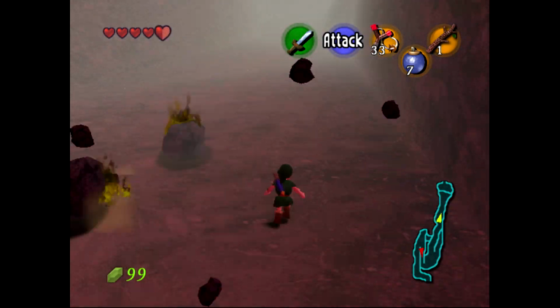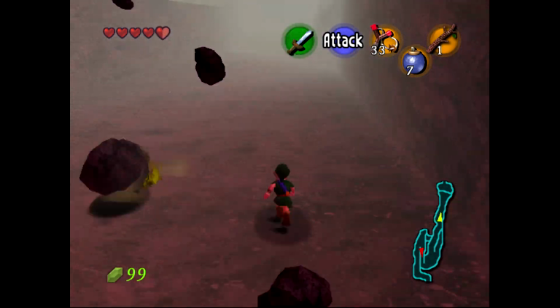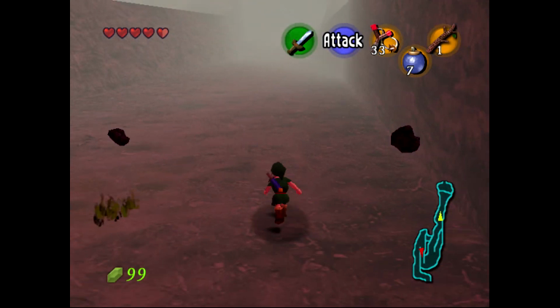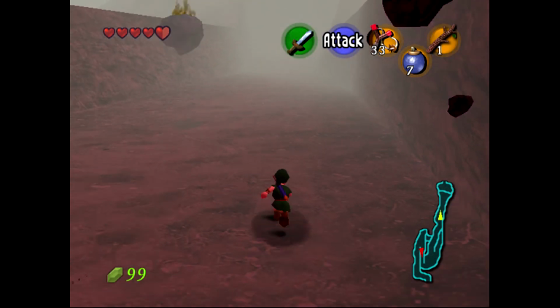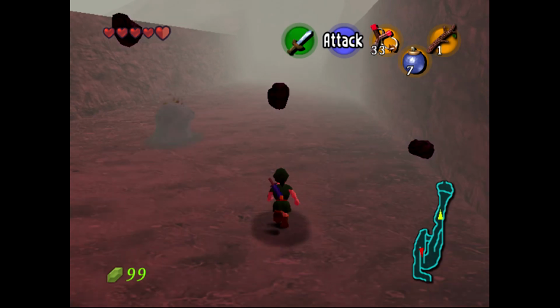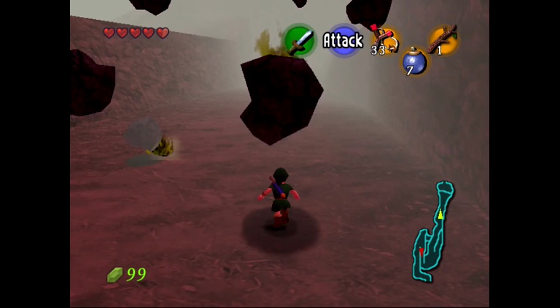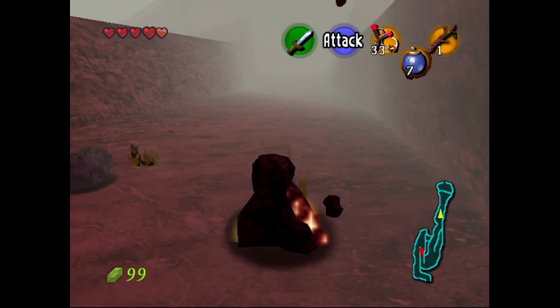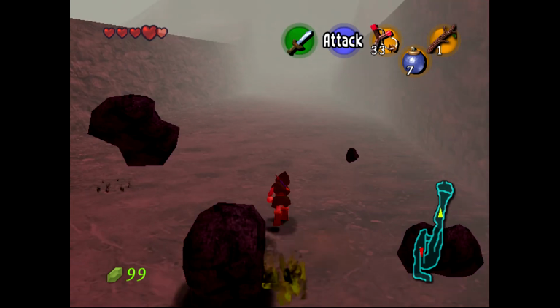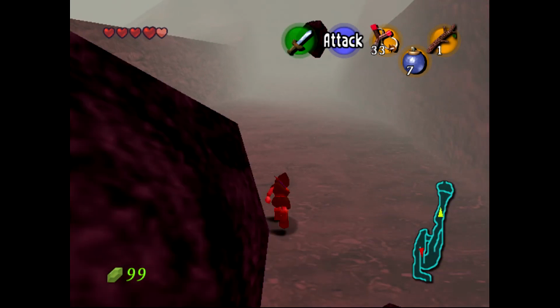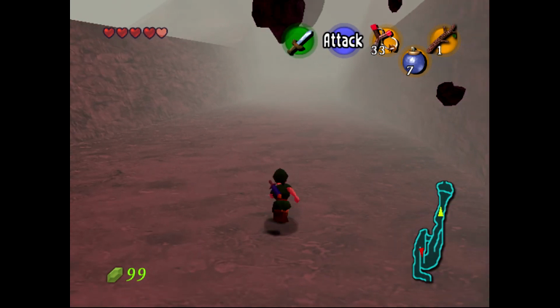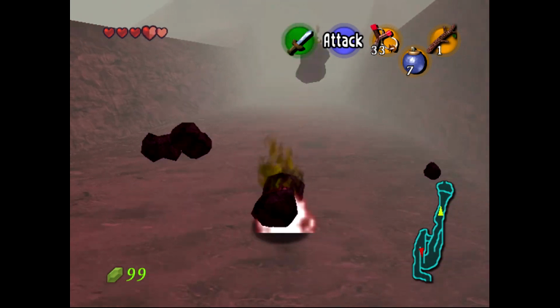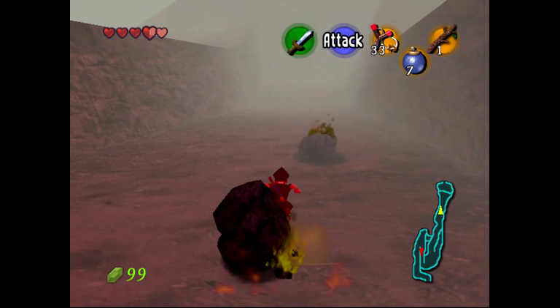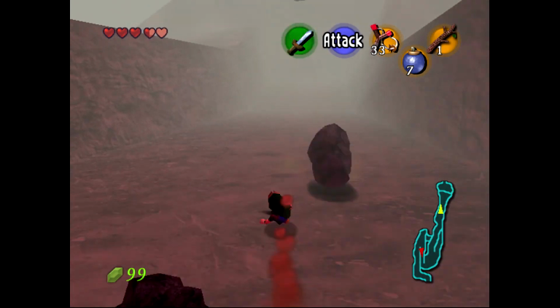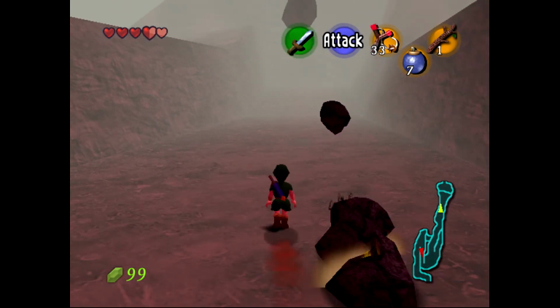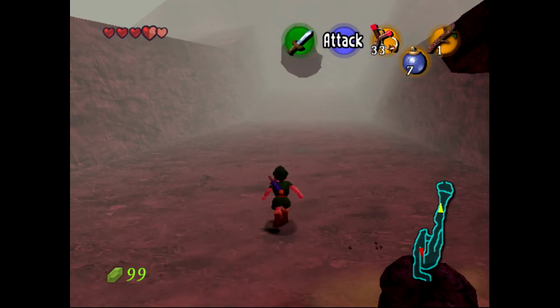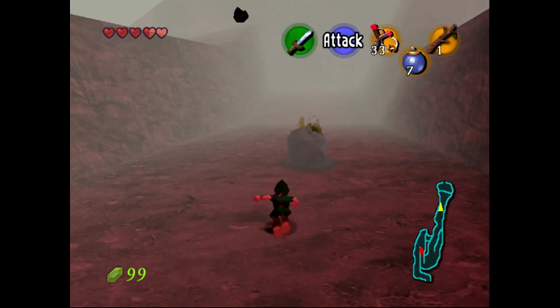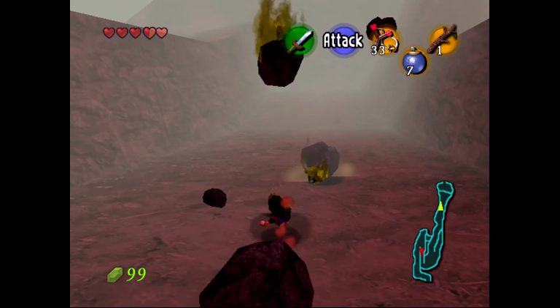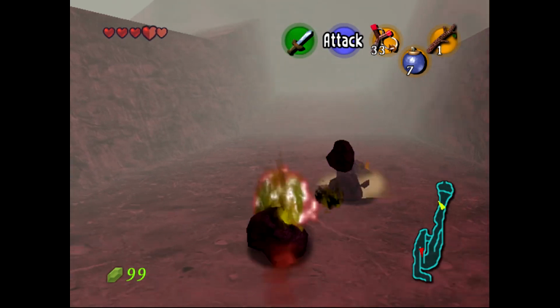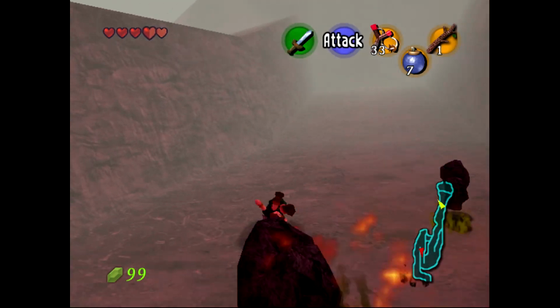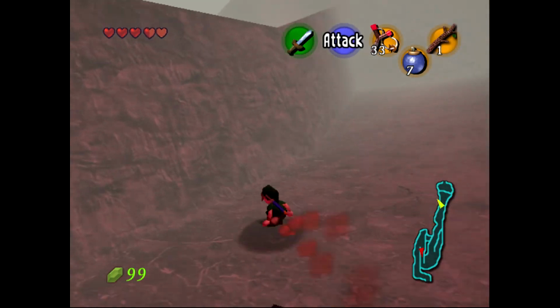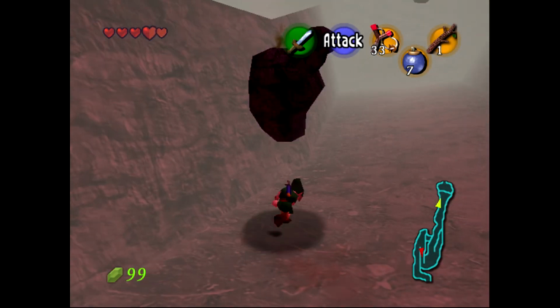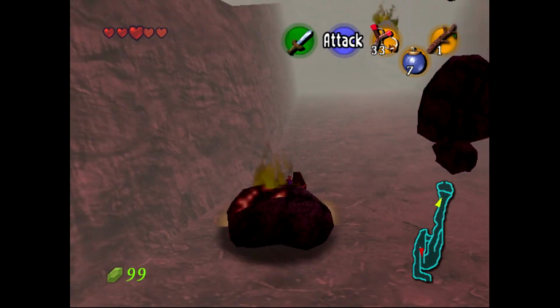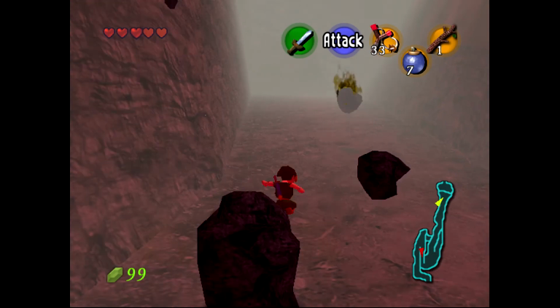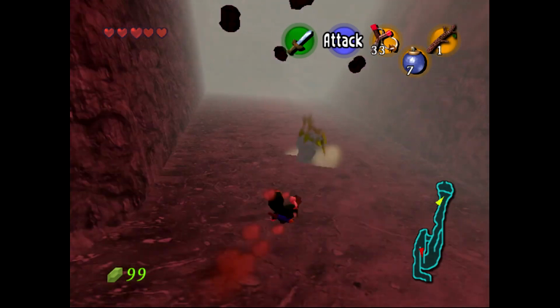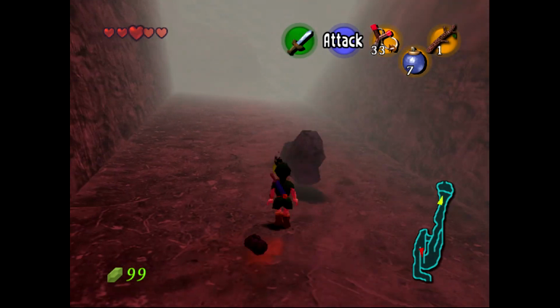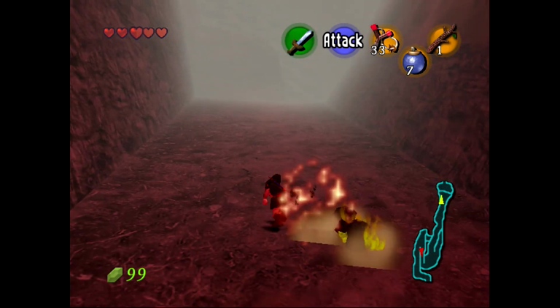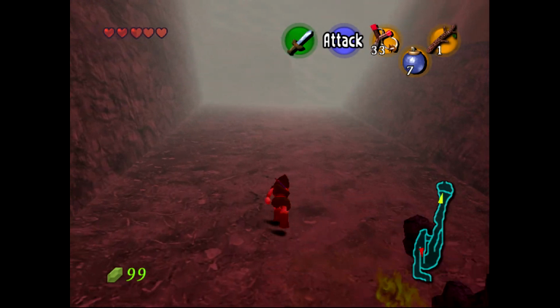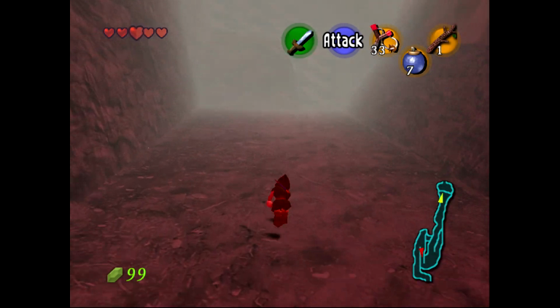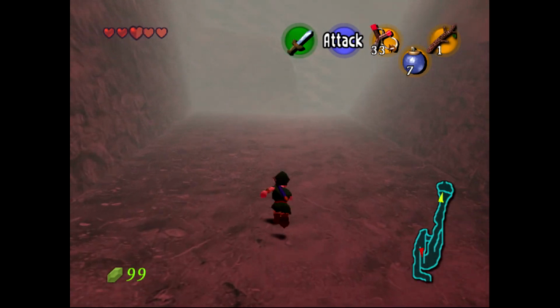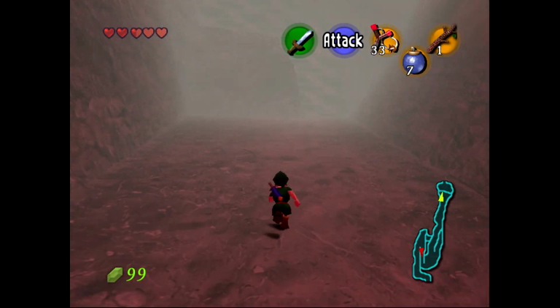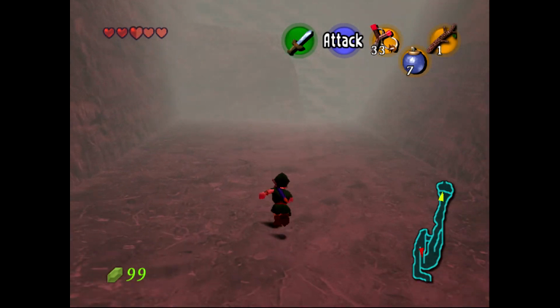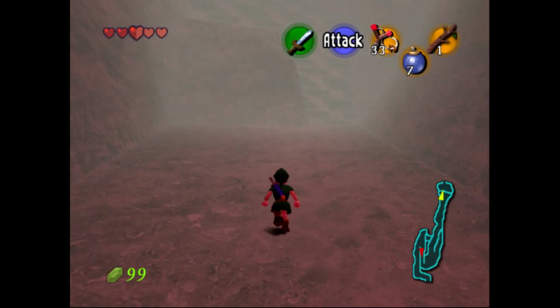And those shadows that you see right now - that's where the rocks are falling down. You can roll to avoid them. Oh well, it's just a little bit of damage.